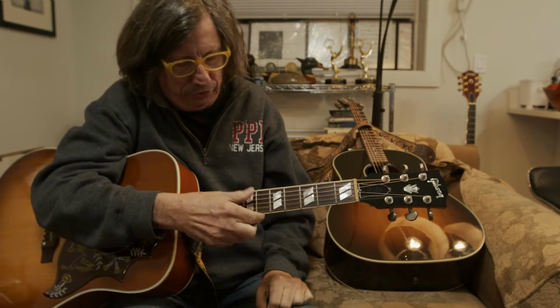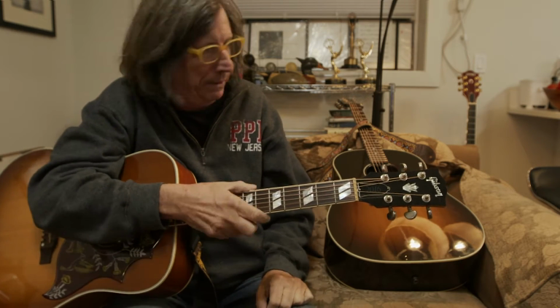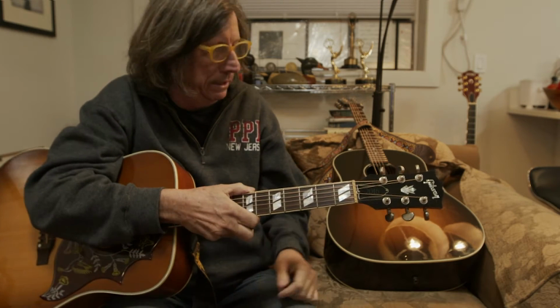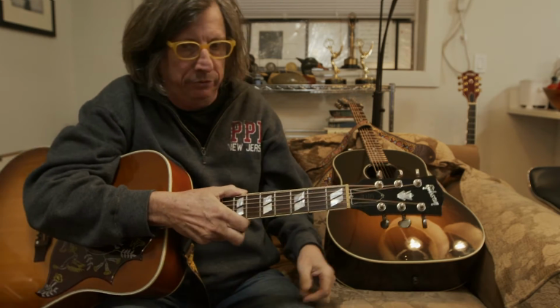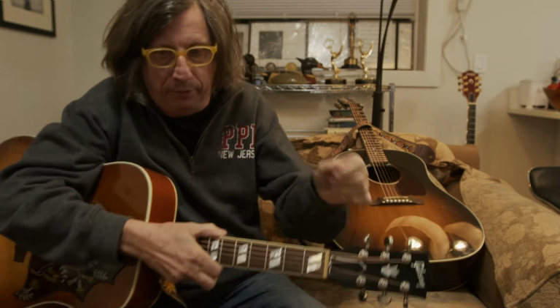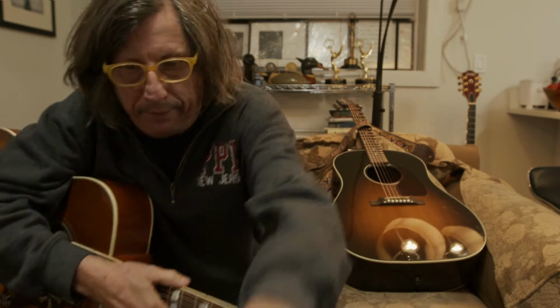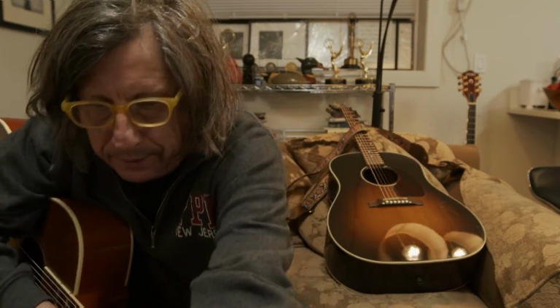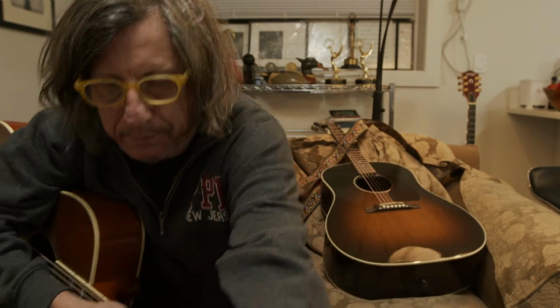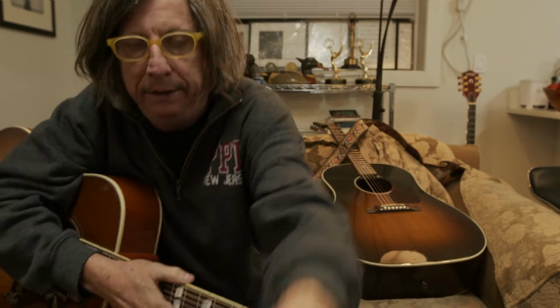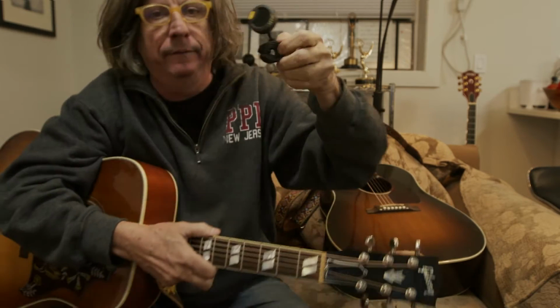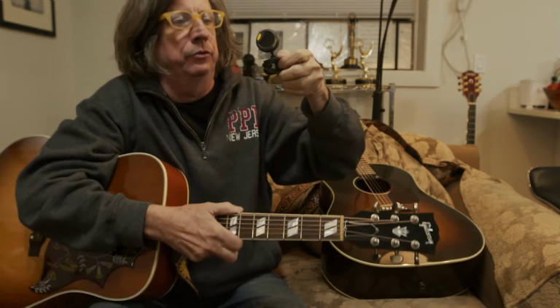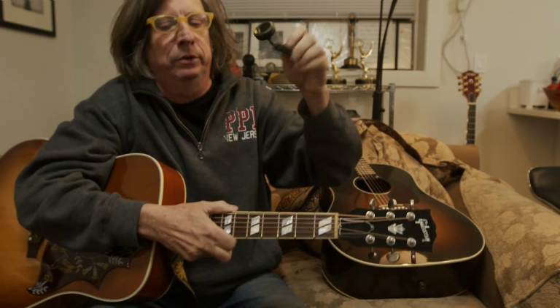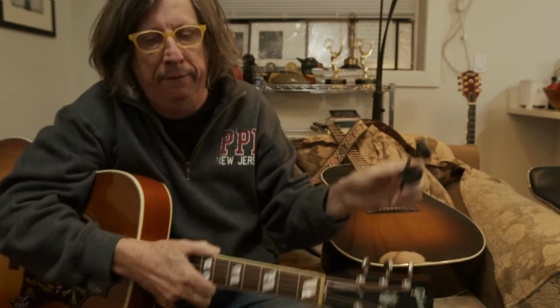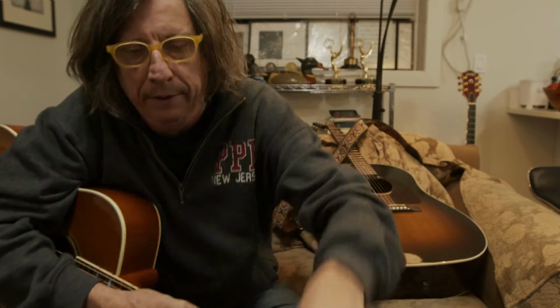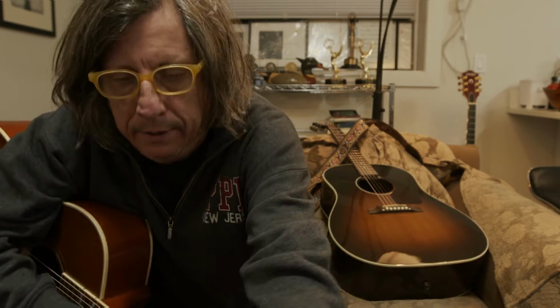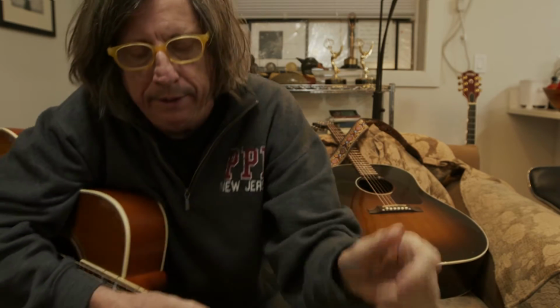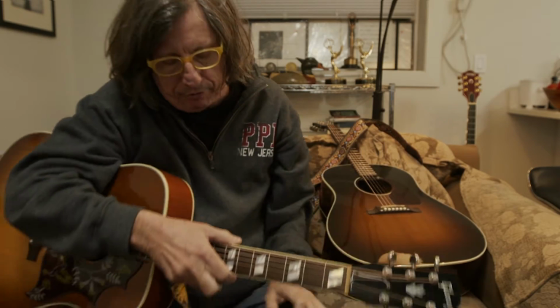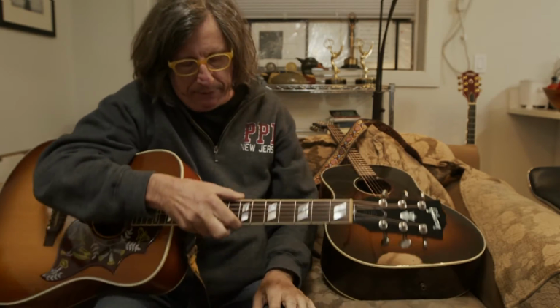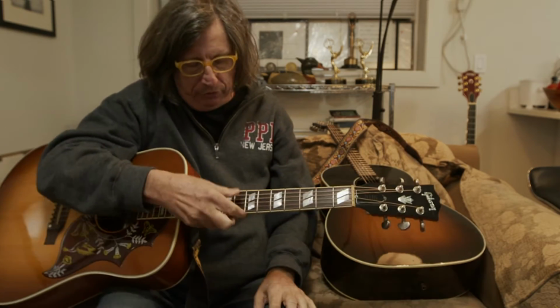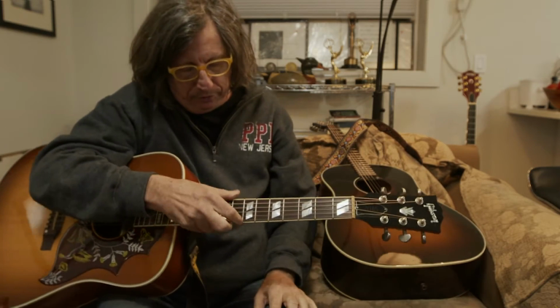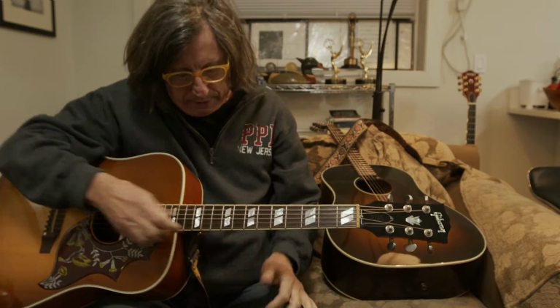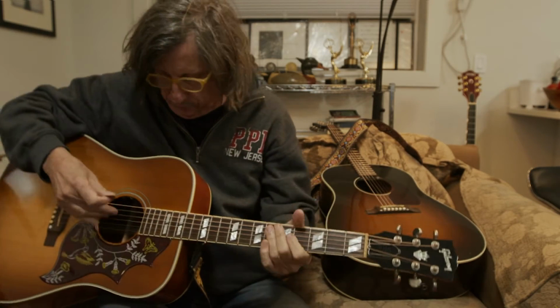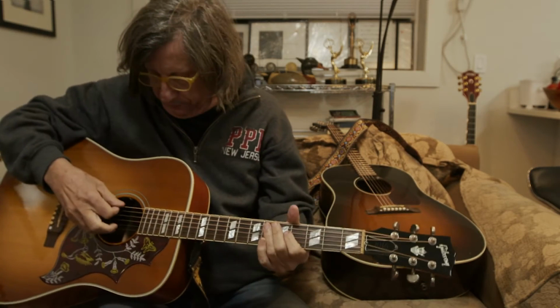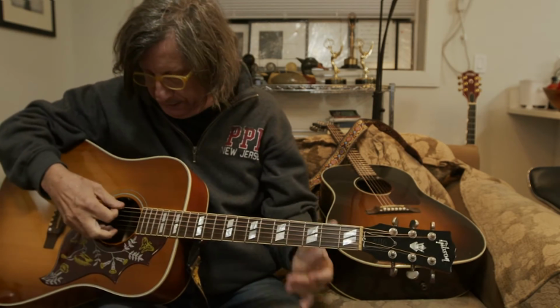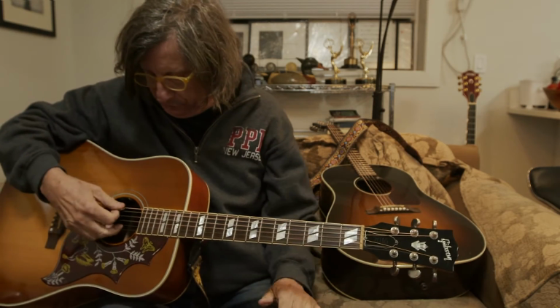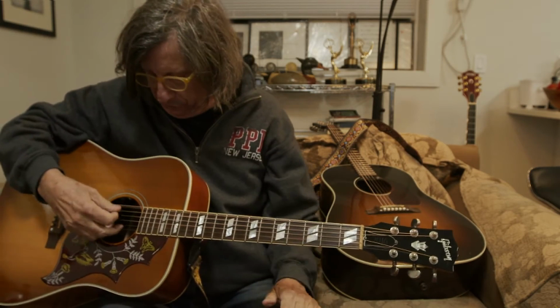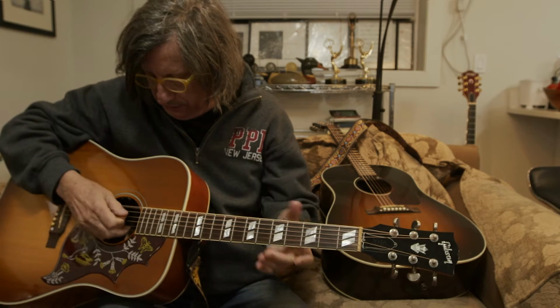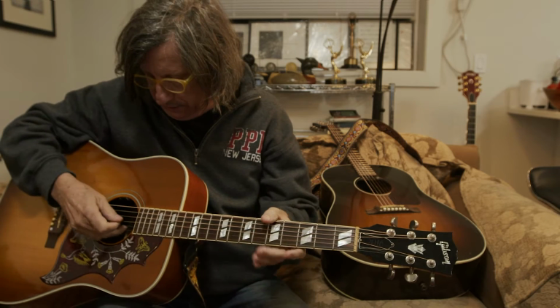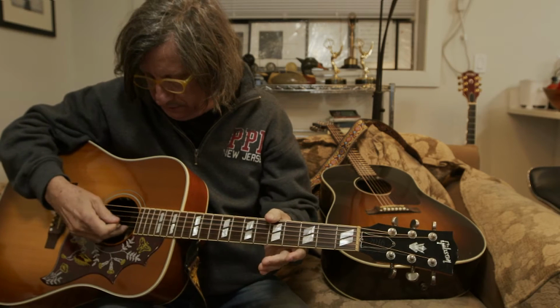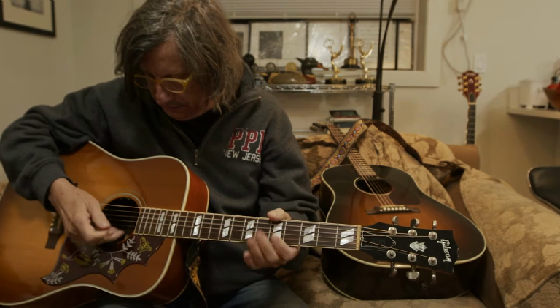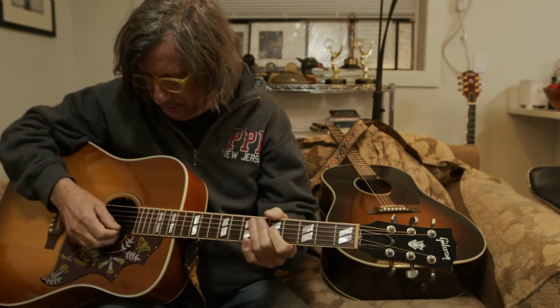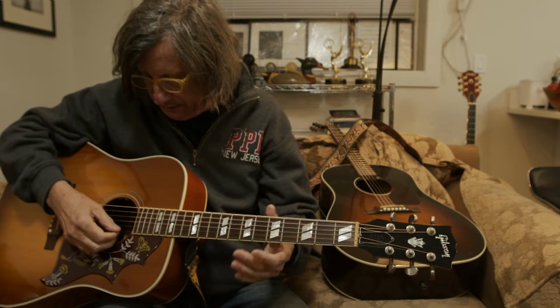So start by getting your tuner out. I got my little snark out and I dropped the E's to a D. So I have three D's — D, D, and a D.